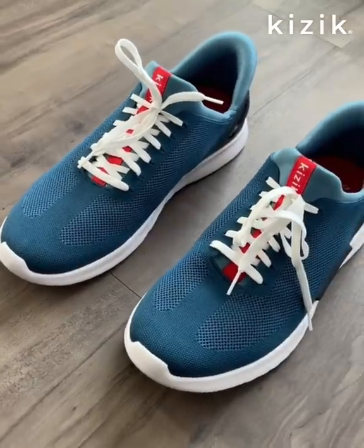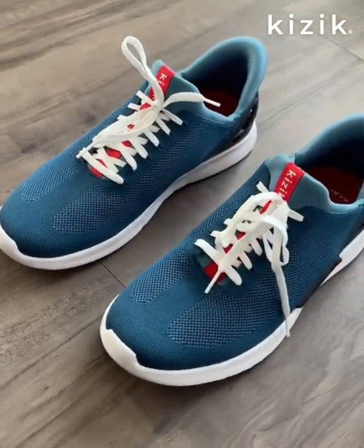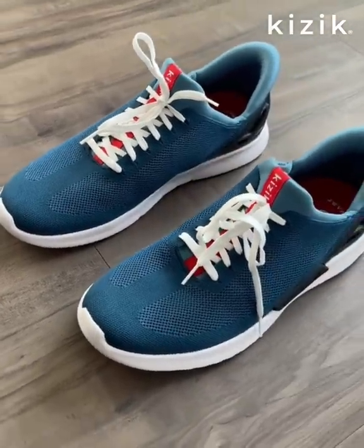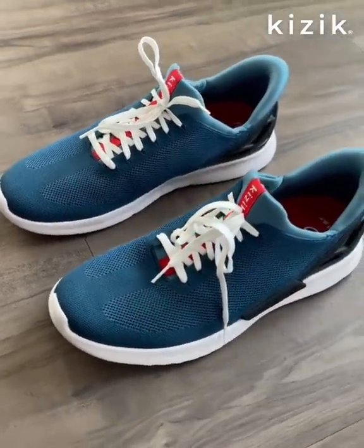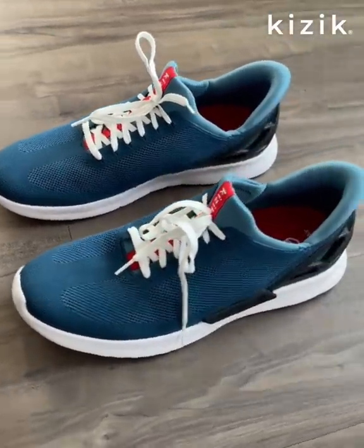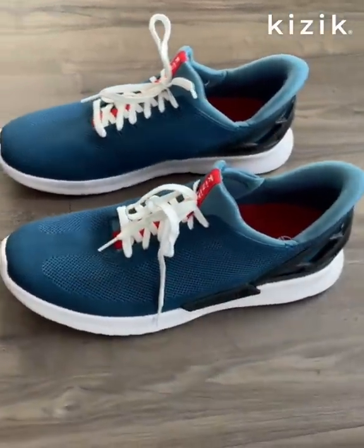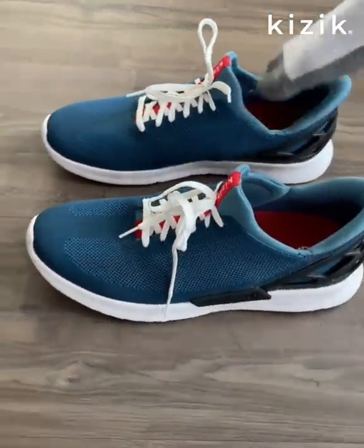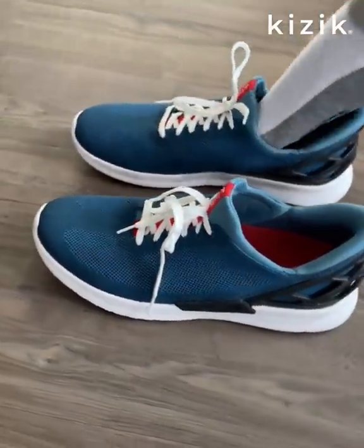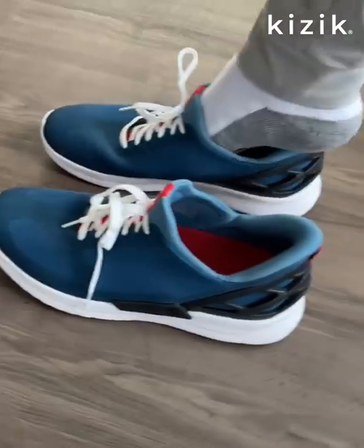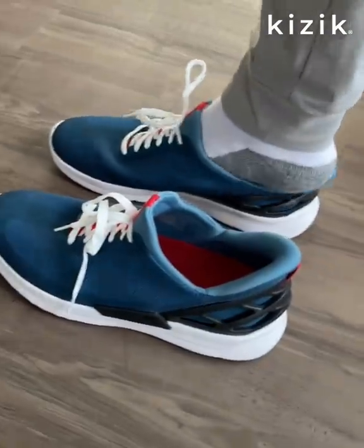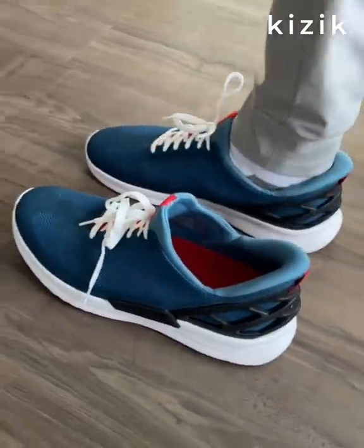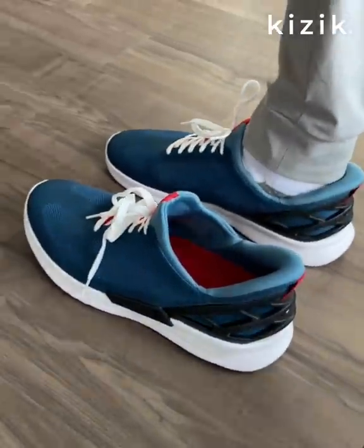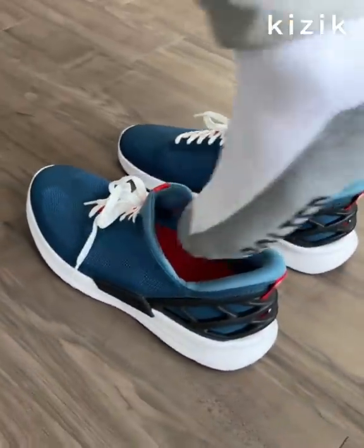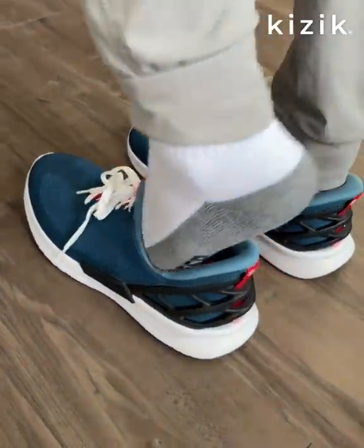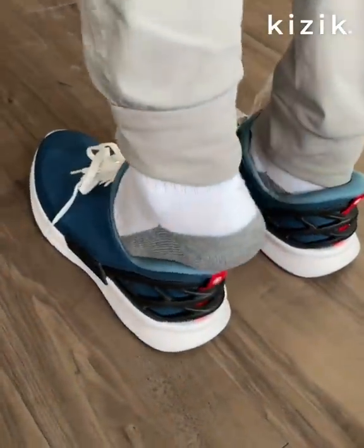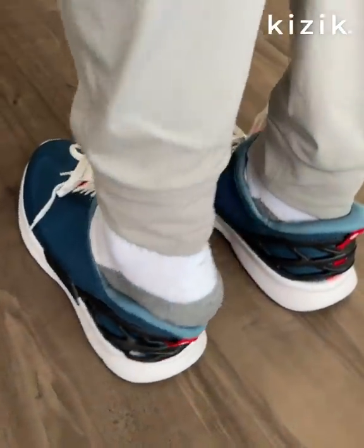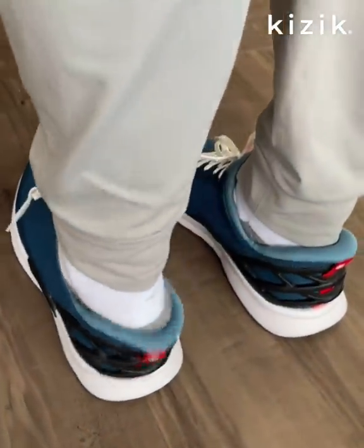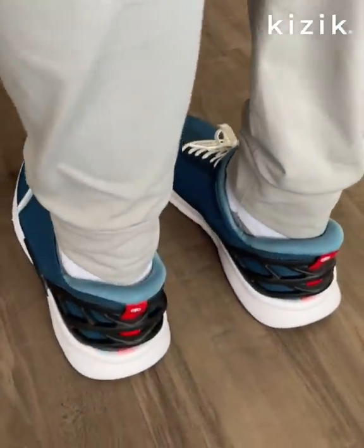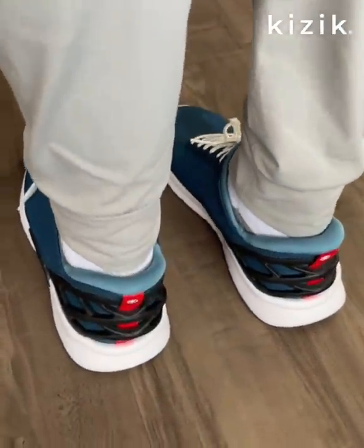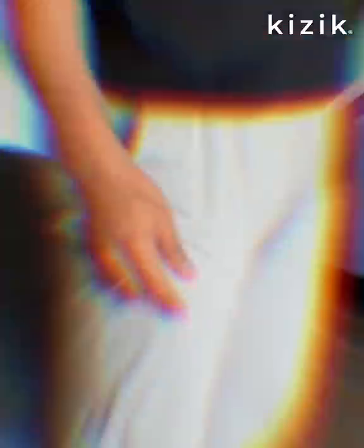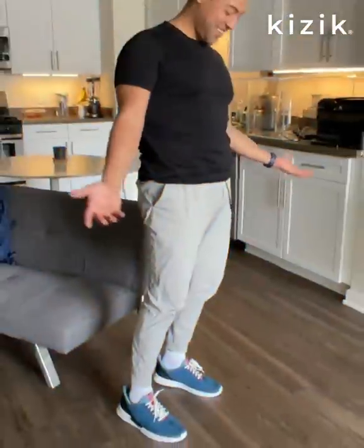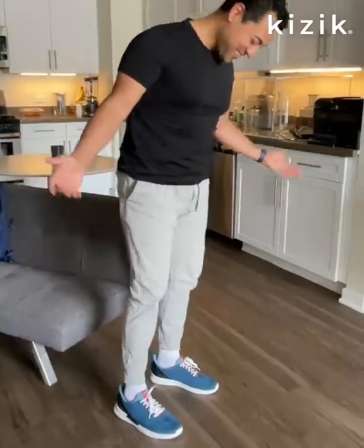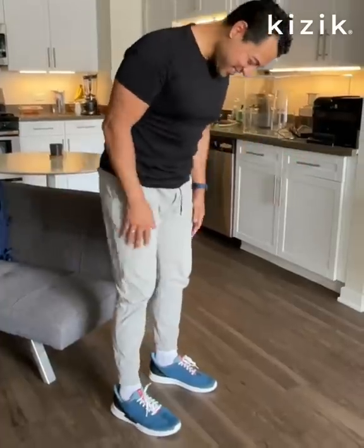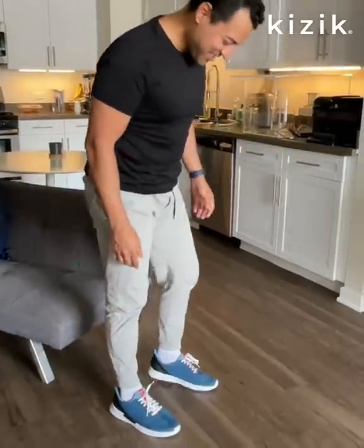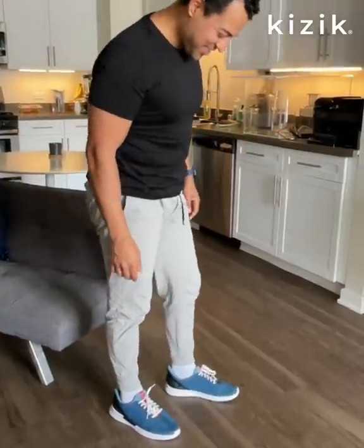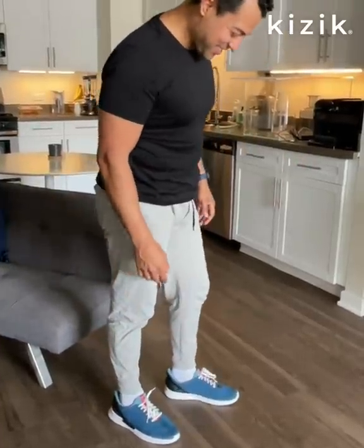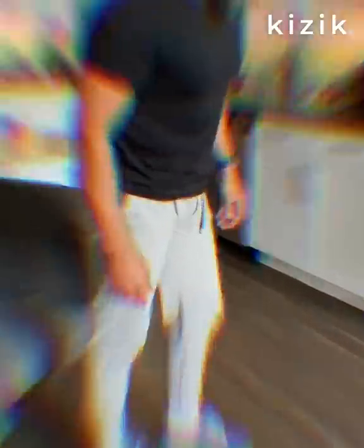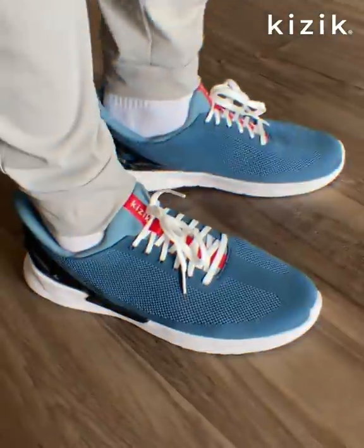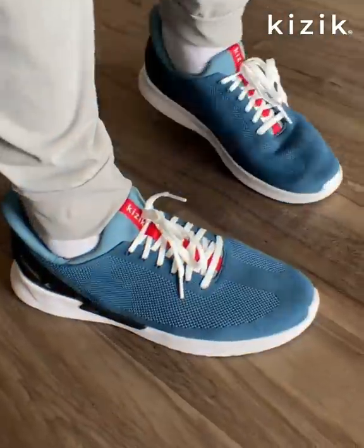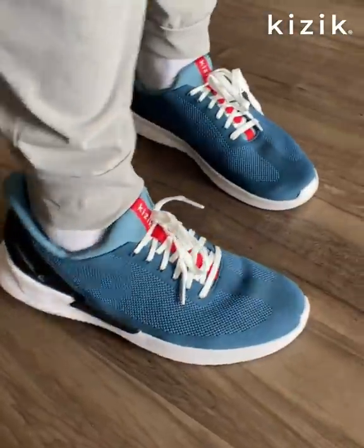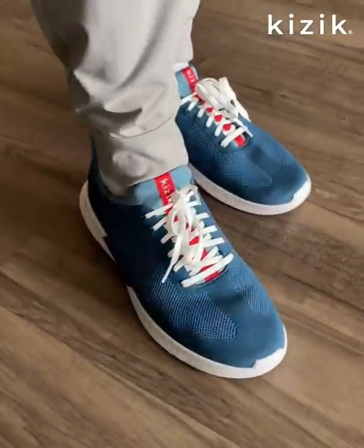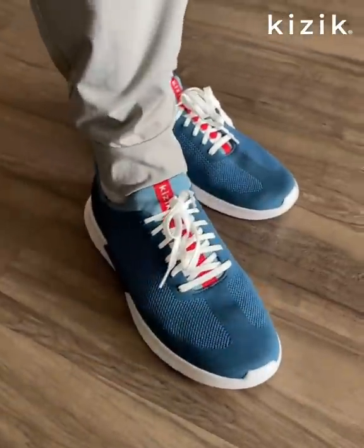Kizik shoes have a built-in patented technology that allows you to put them on hands-free. Not slip-on shoes, but way better. You step into them and they stay on like a regular shoe. You'll never want to go back to regular shoes again.